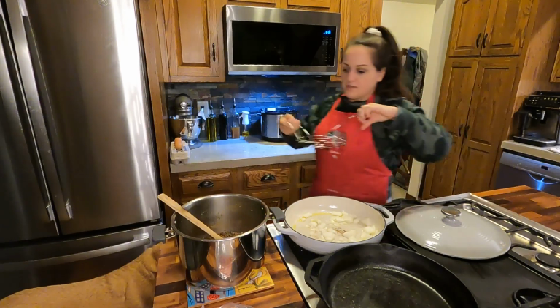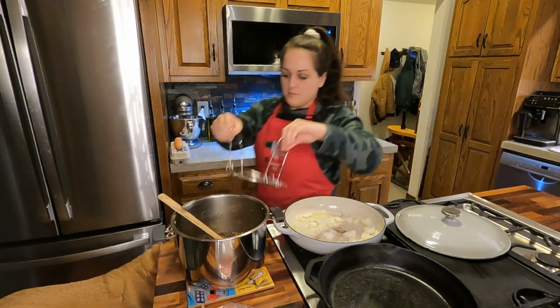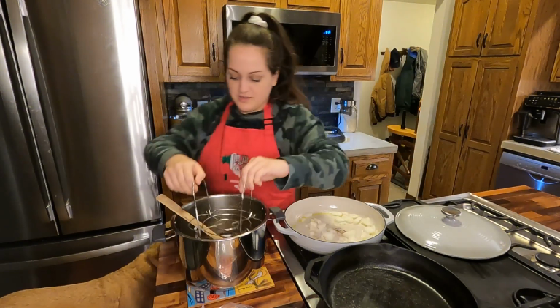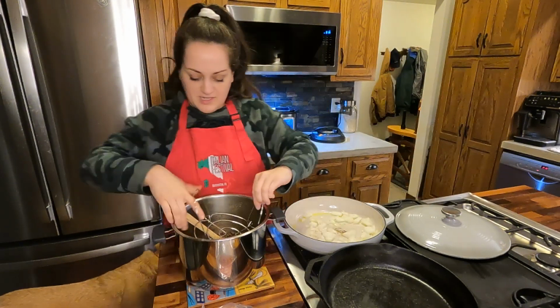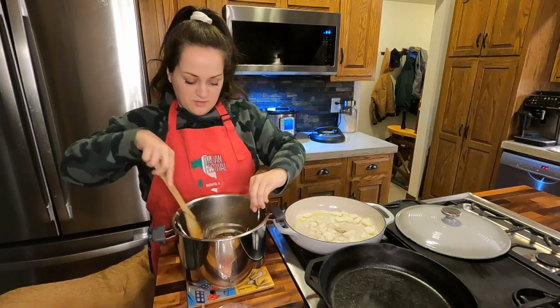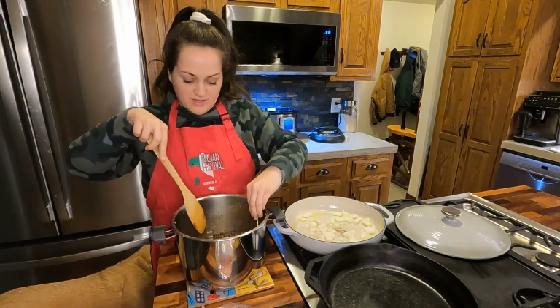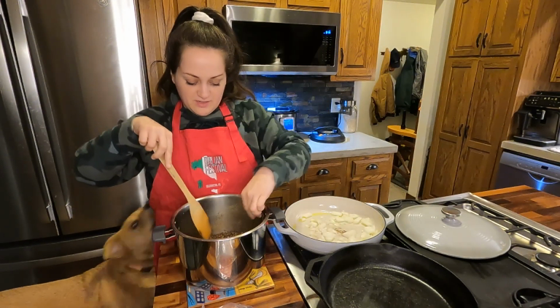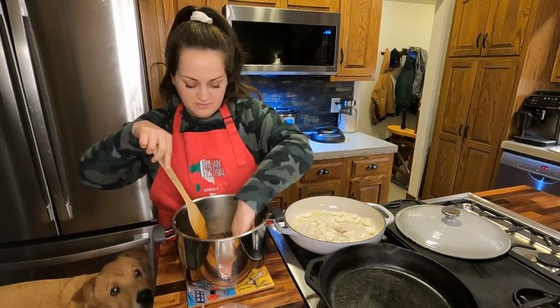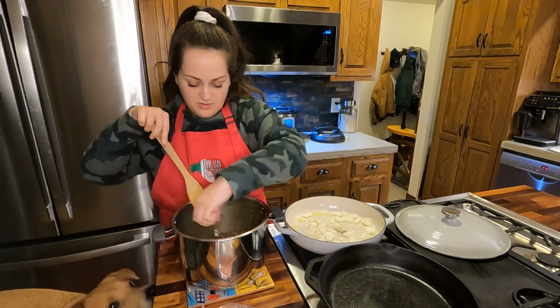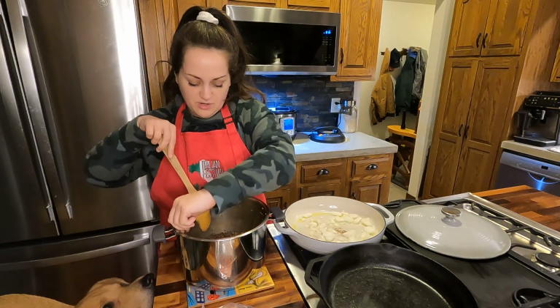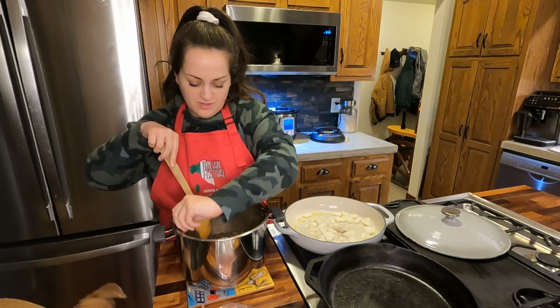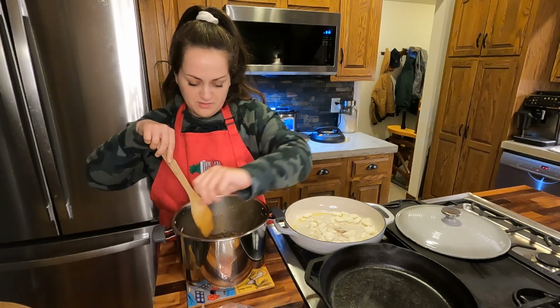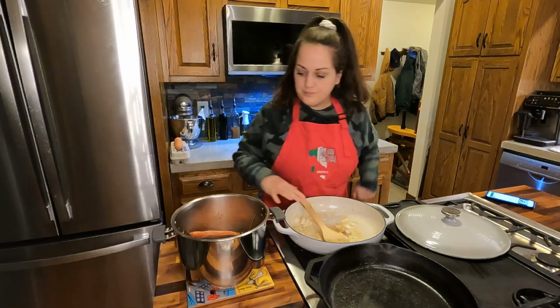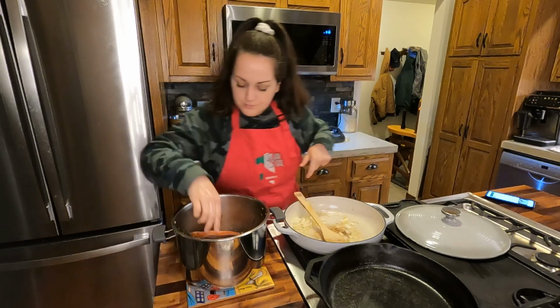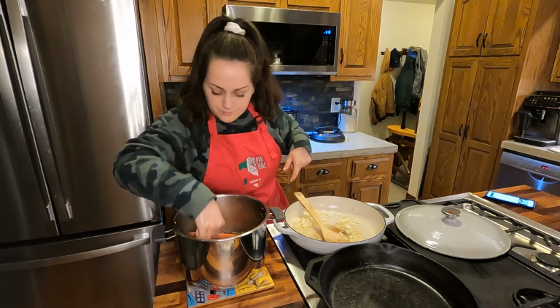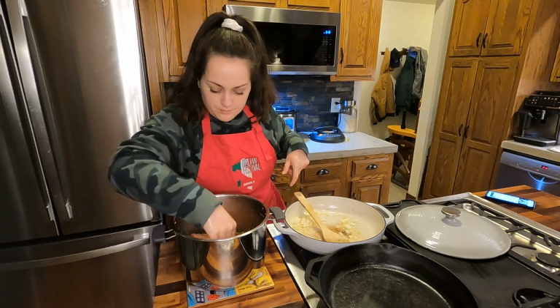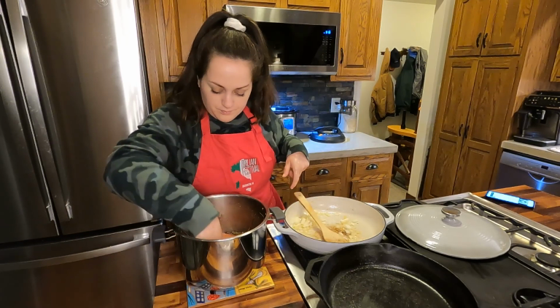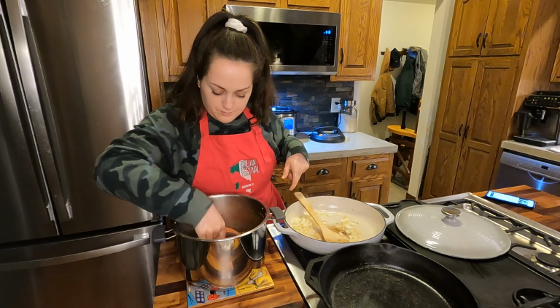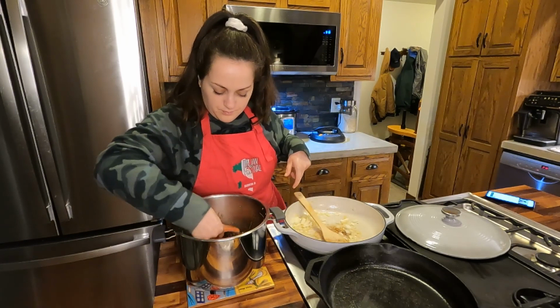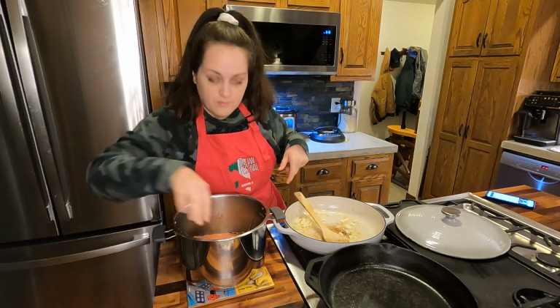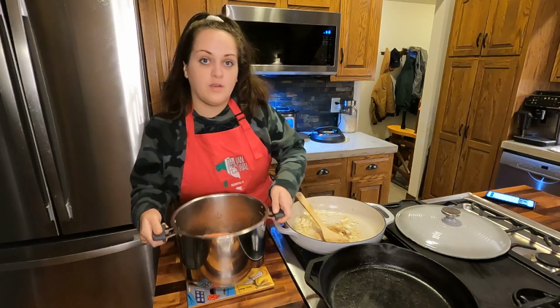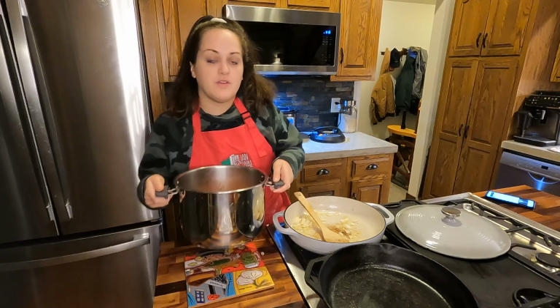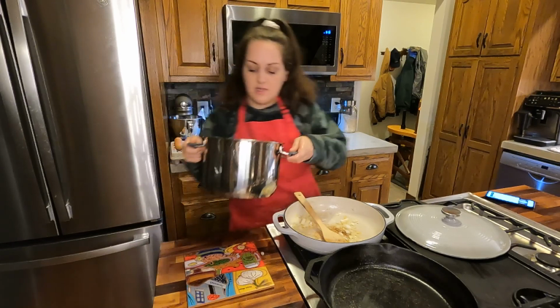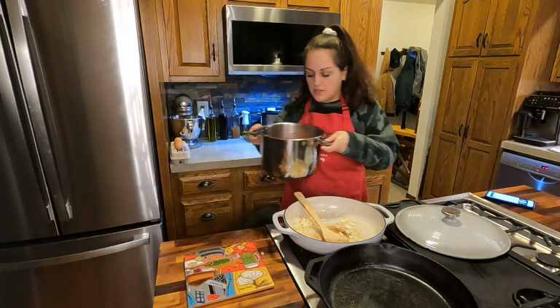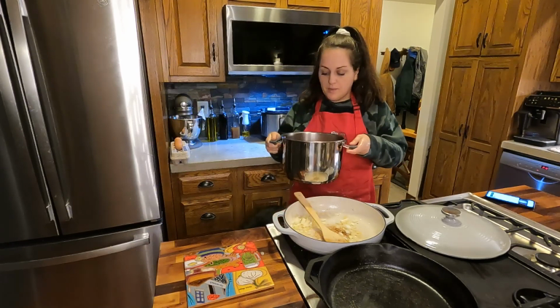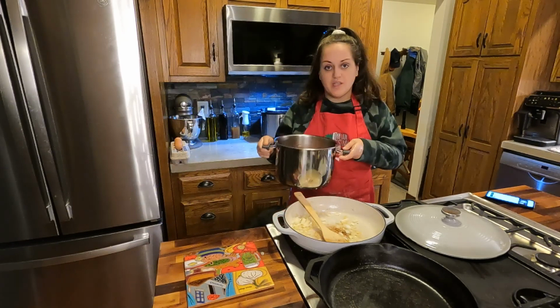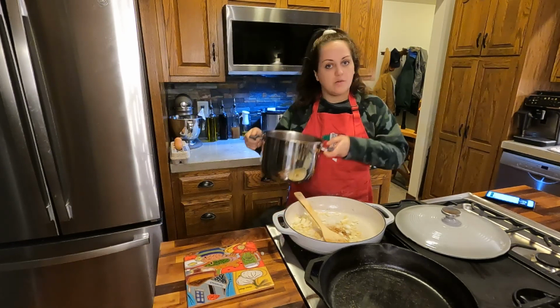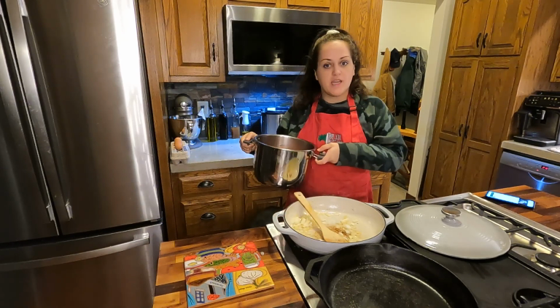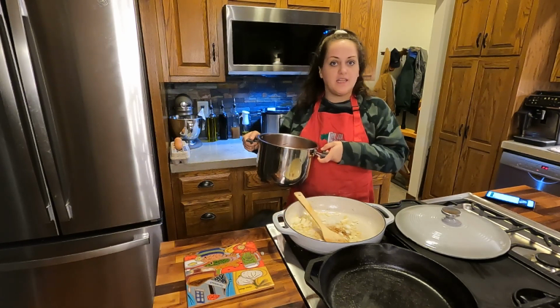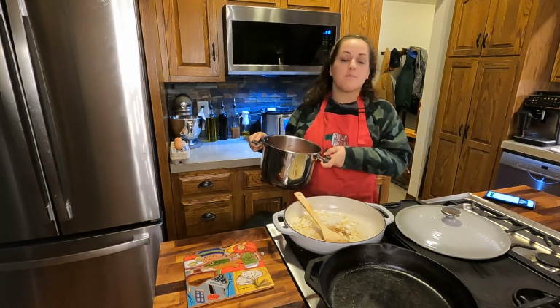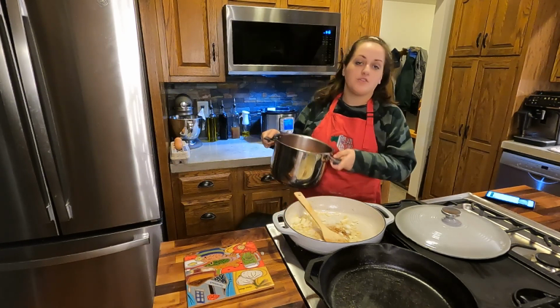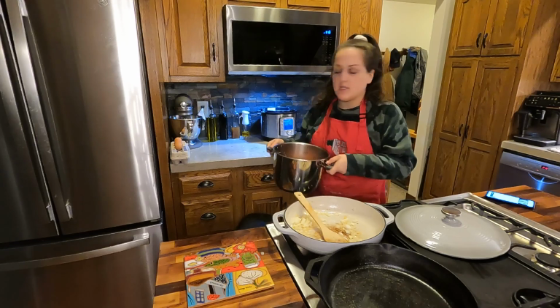I'm going to put this standard trivet on here, kind of on top of the lentils. We have our salmon on top of the lentils, so we'll just get it back in the Instant Pot for two more minutes.